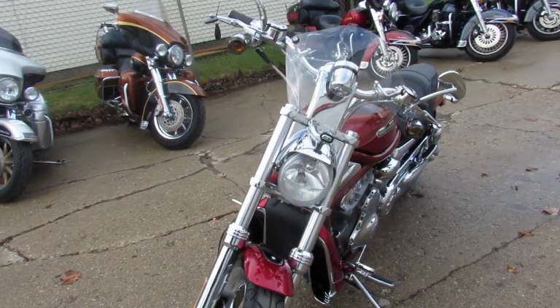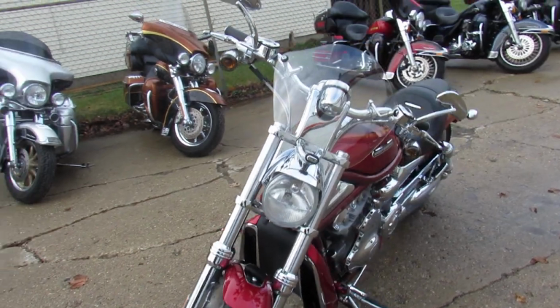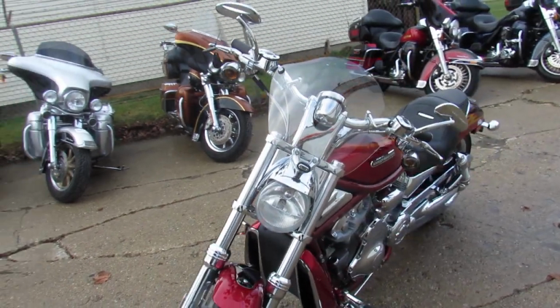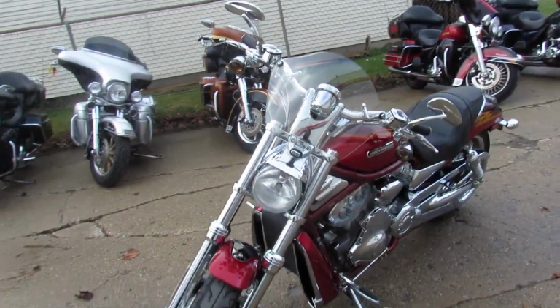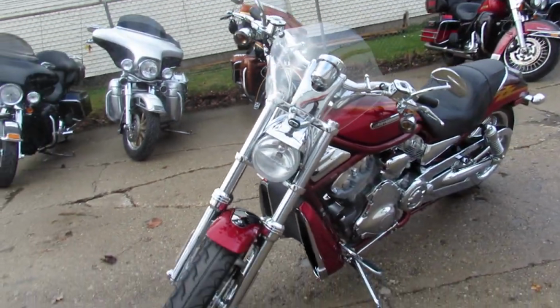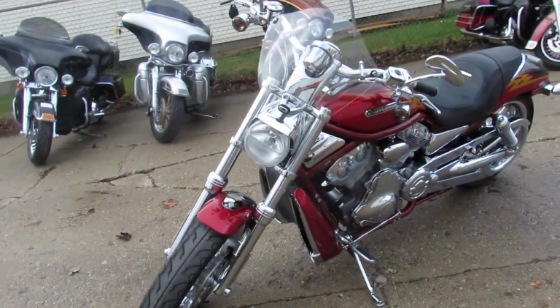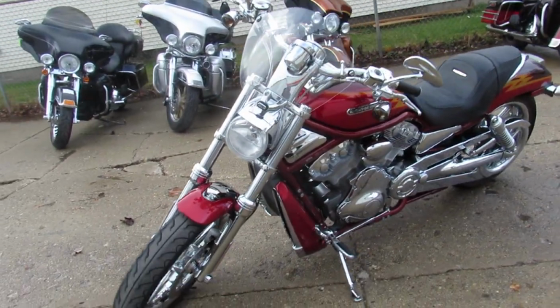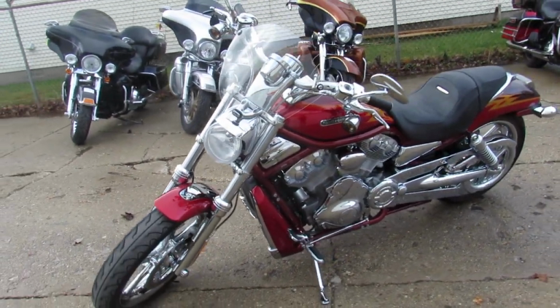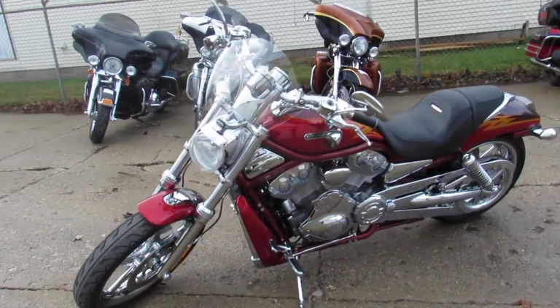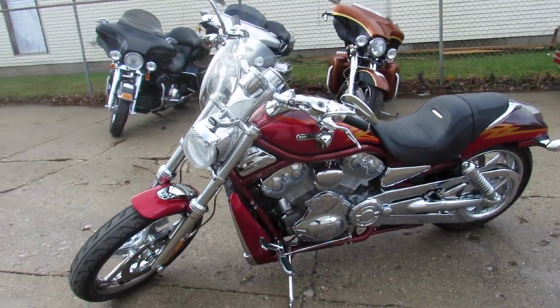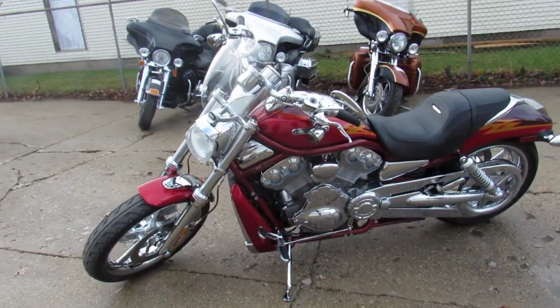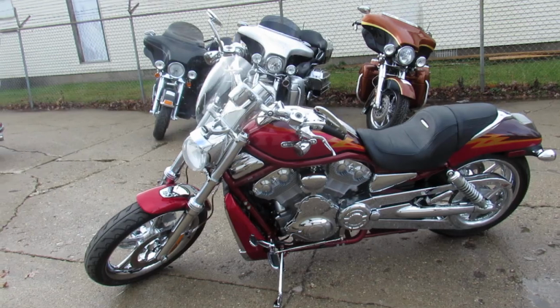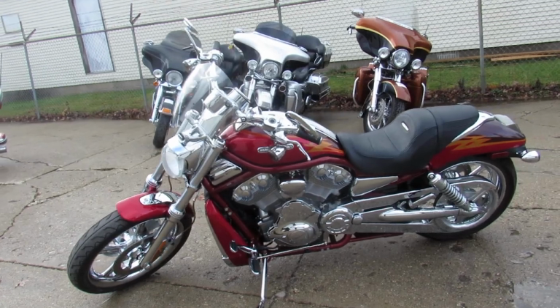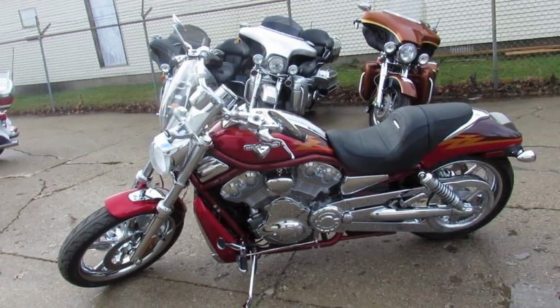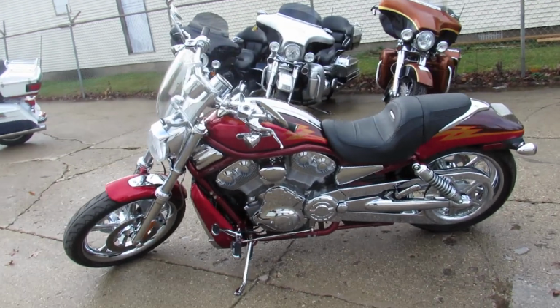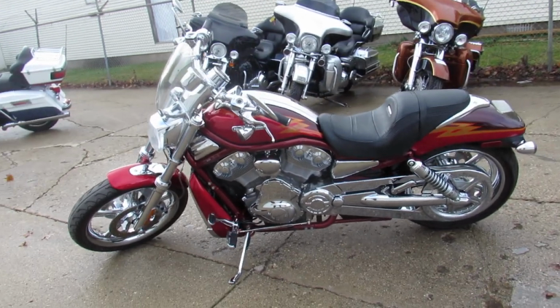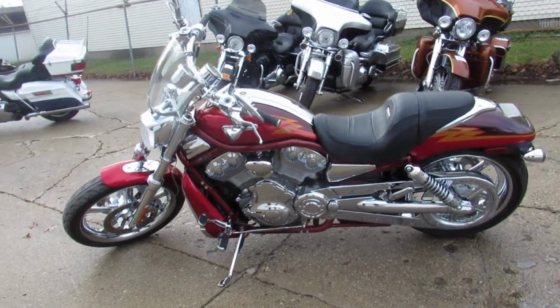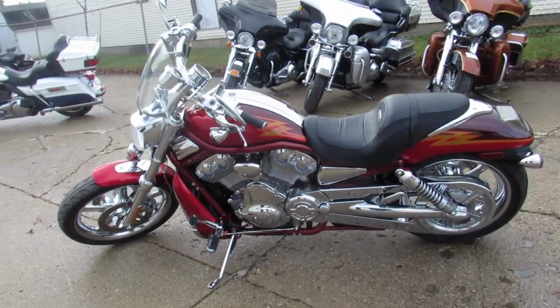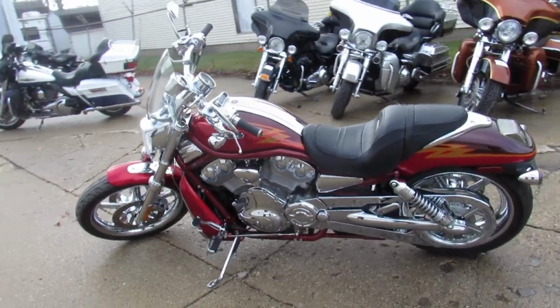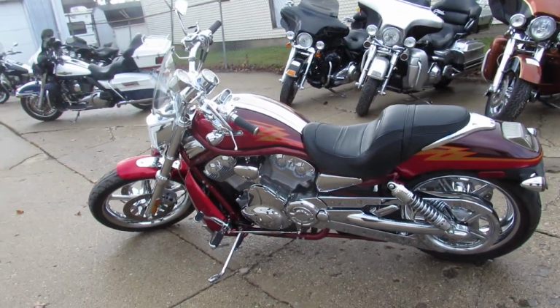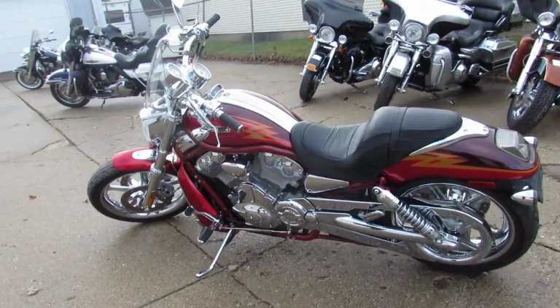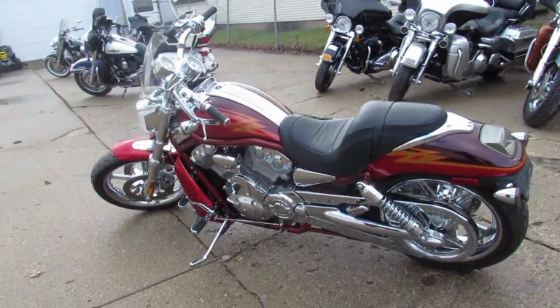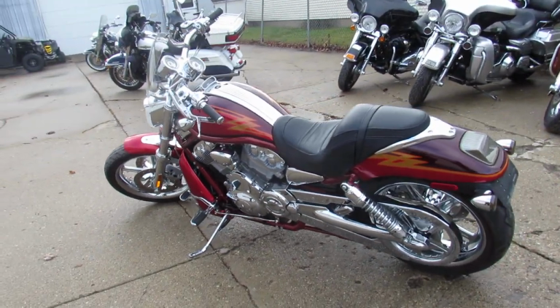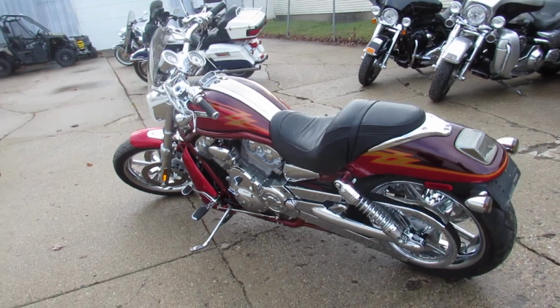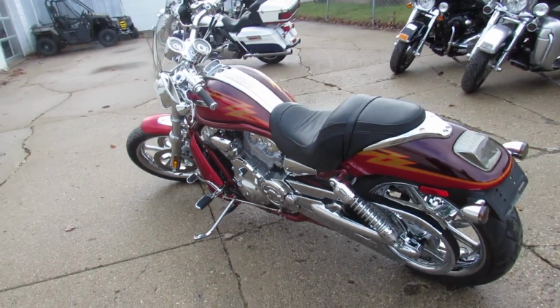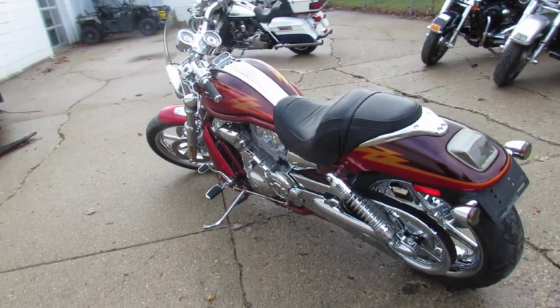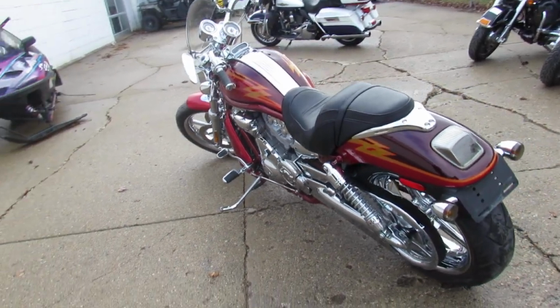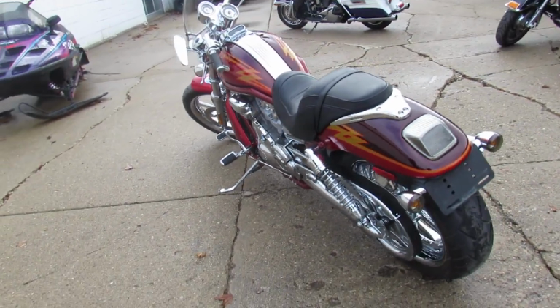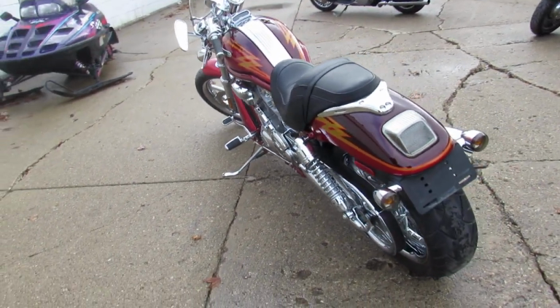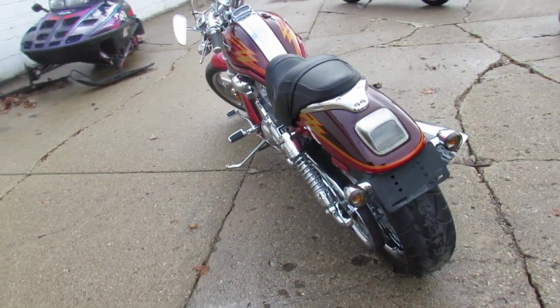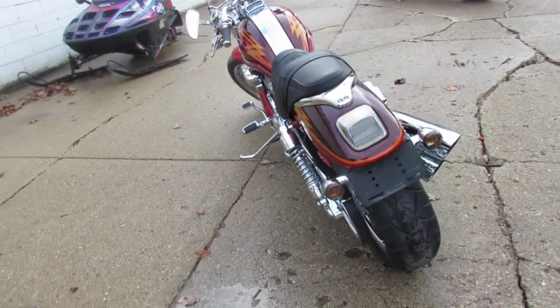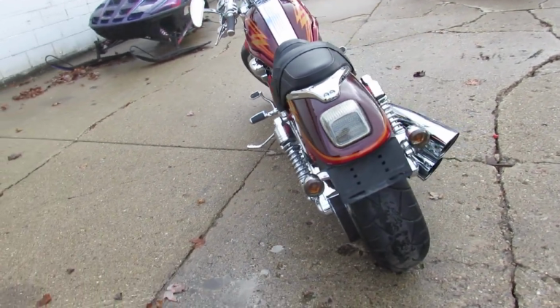This one here is the Screaming Eagle with only 5,752 miles — a 2005. Super low miles. The bike's perfect all the way around. It's got the two-tone cherry paint that's flawless and the chrome shines like new.